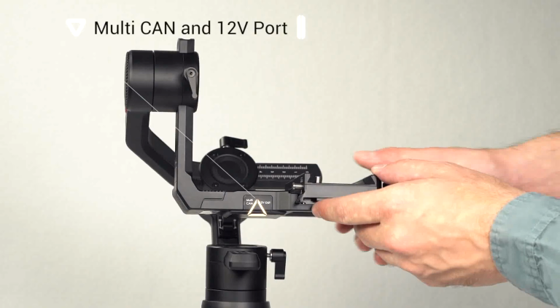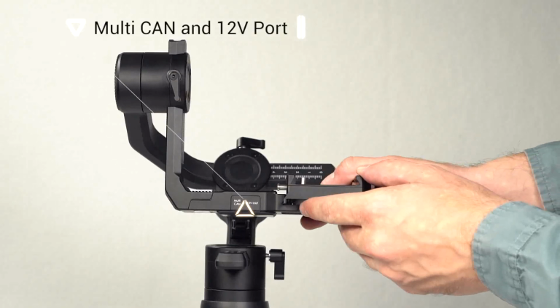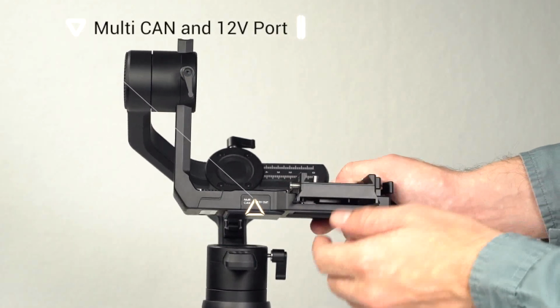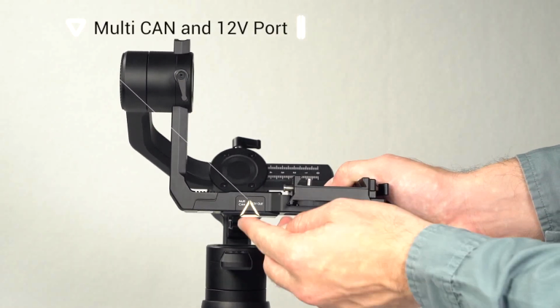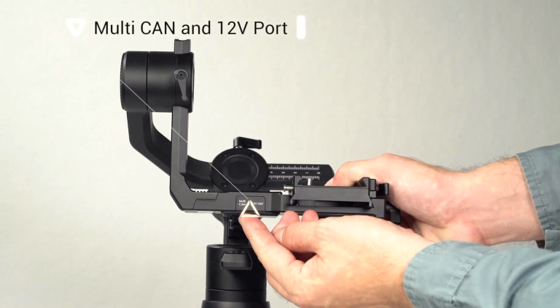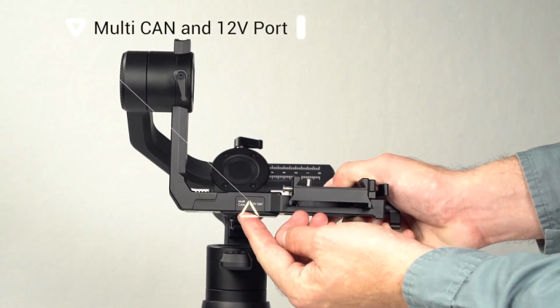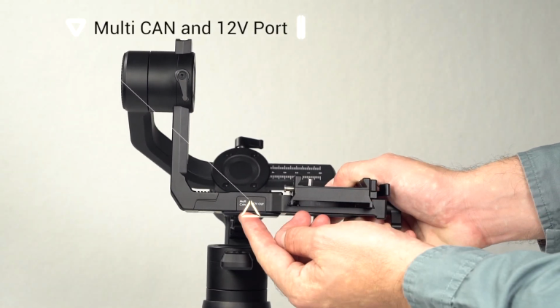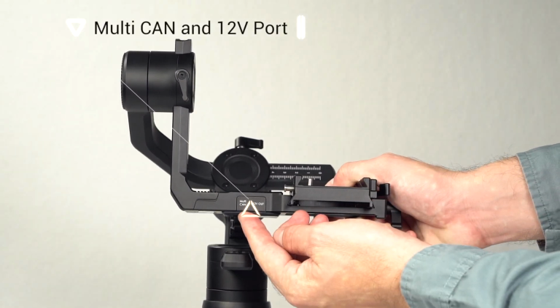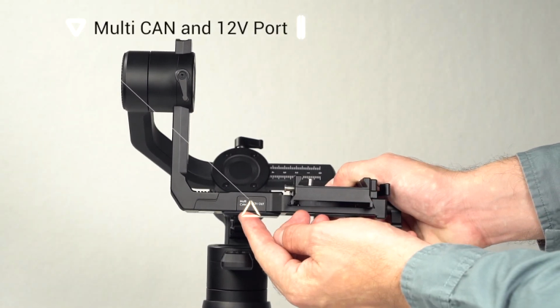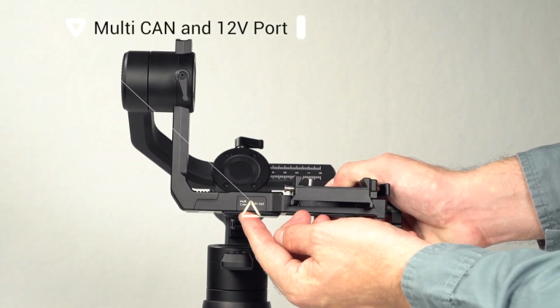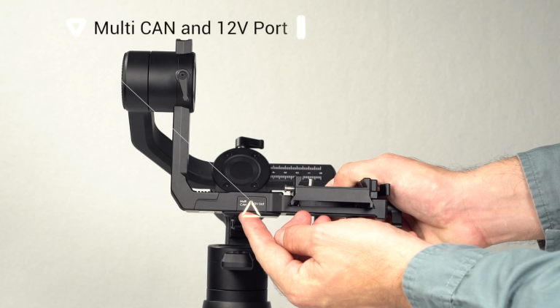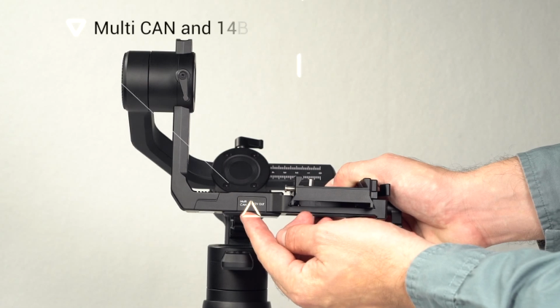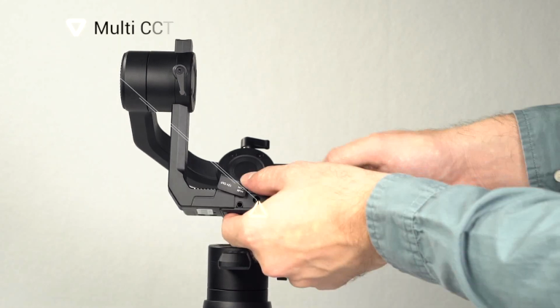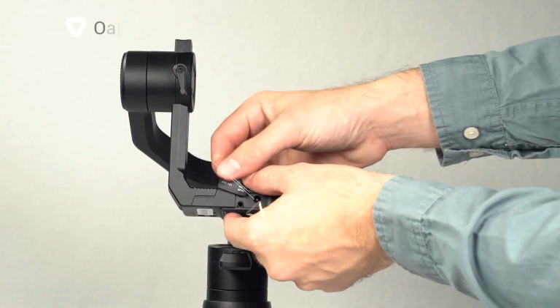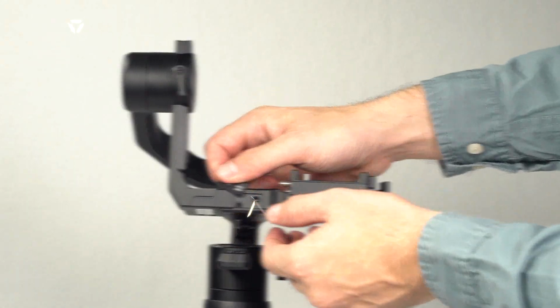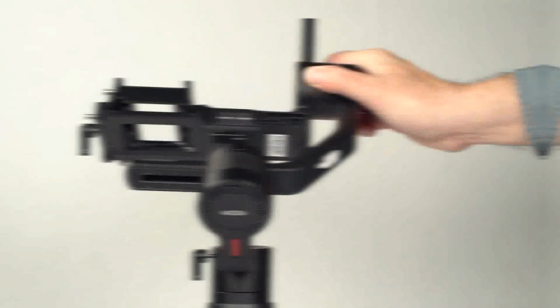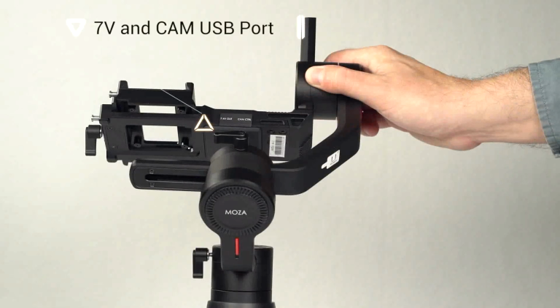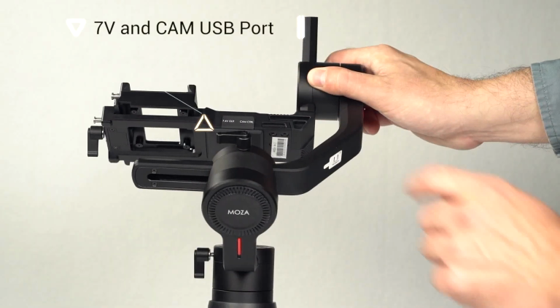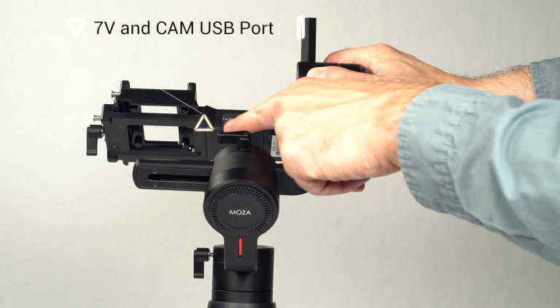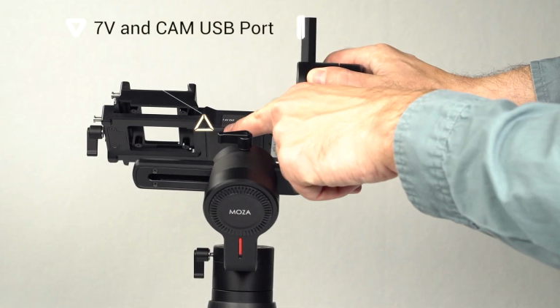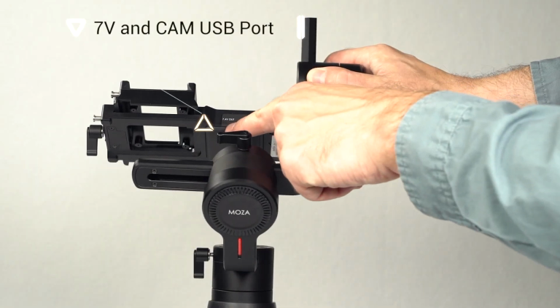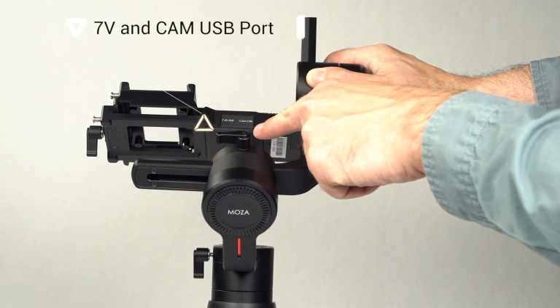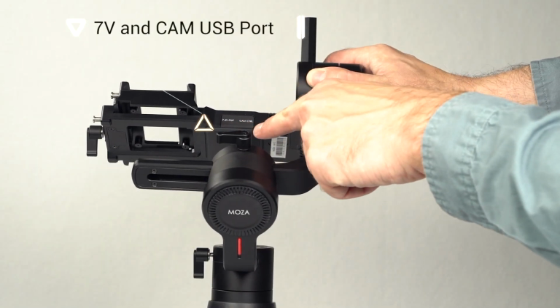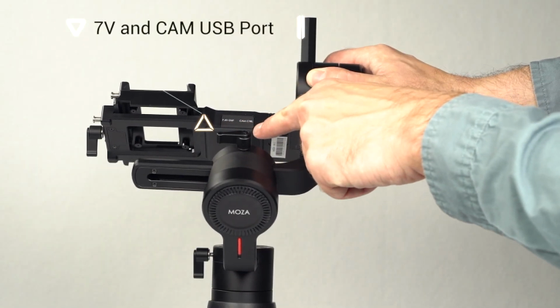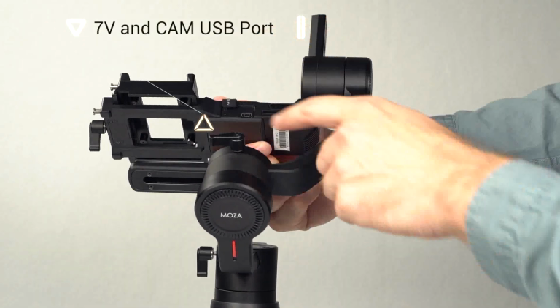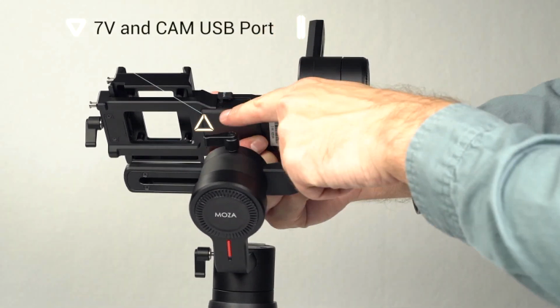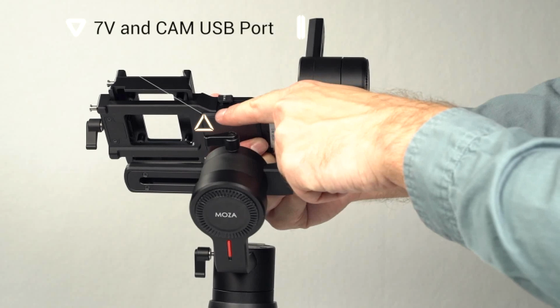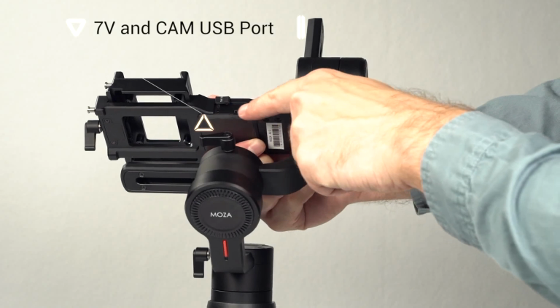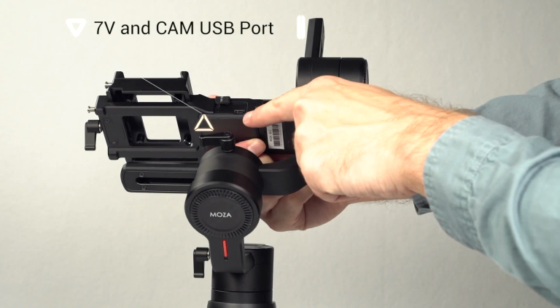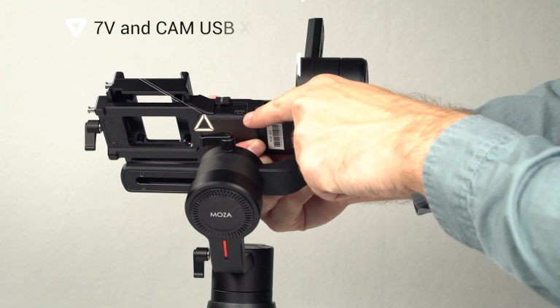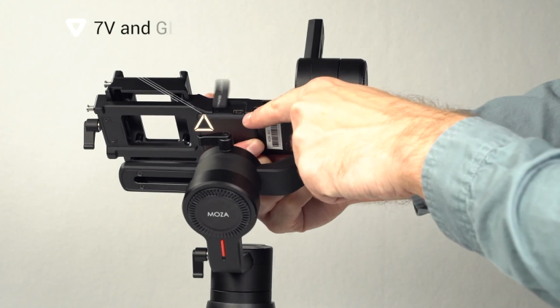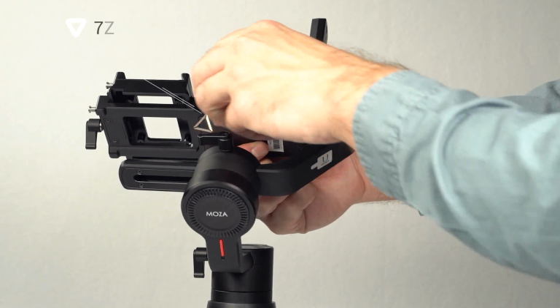On the front of the gimbal is located the multi-can port and 12 volt output. On the reverse side is located the 7.4 volt output and camera connection USB port.